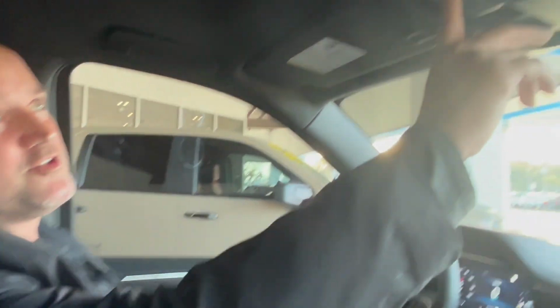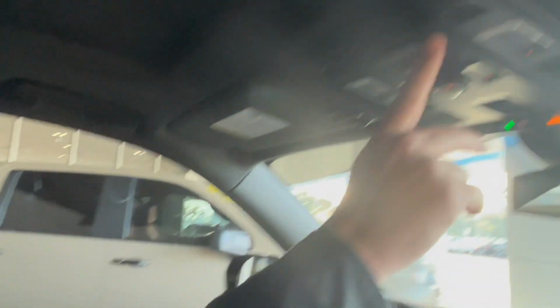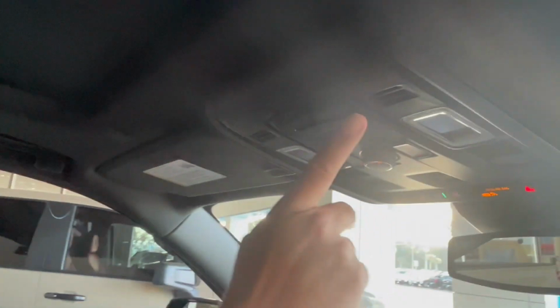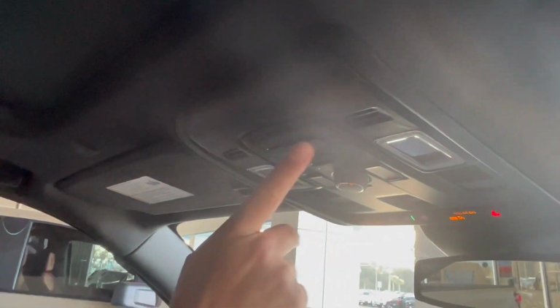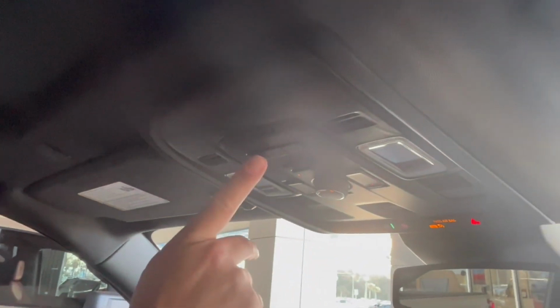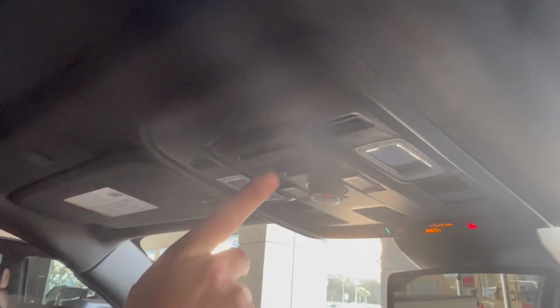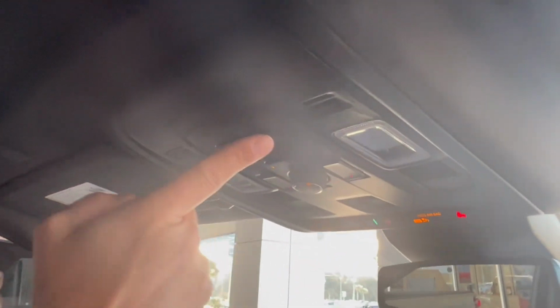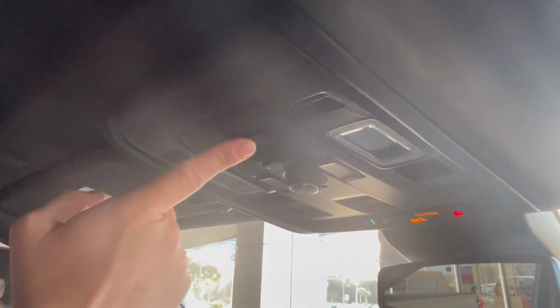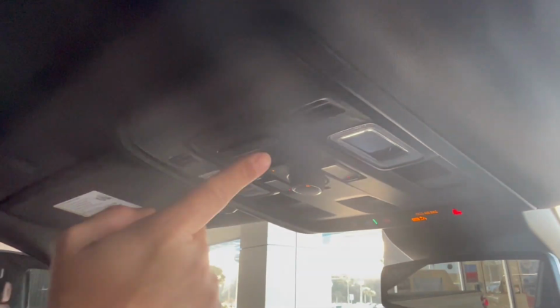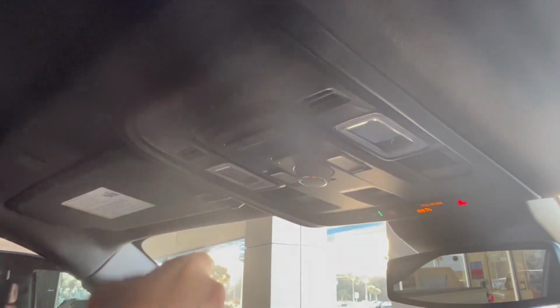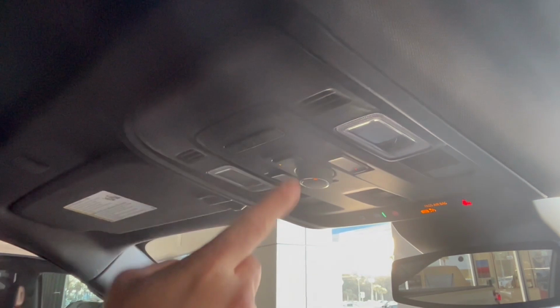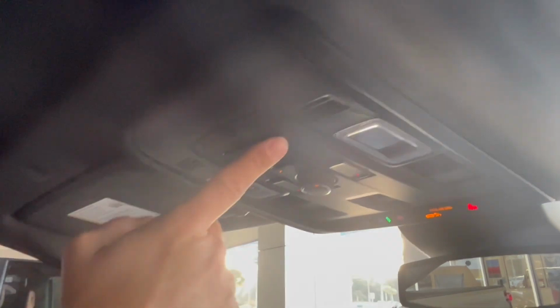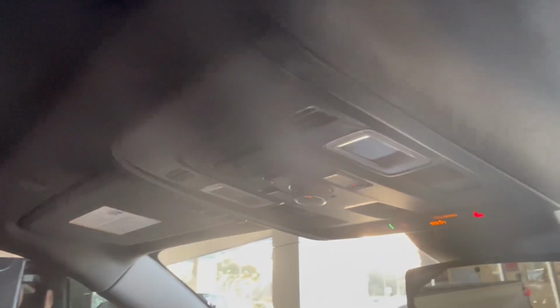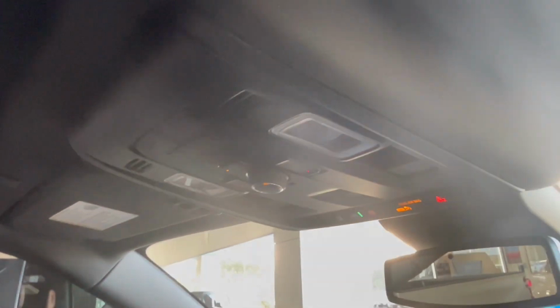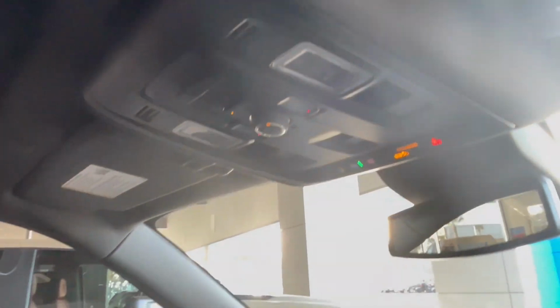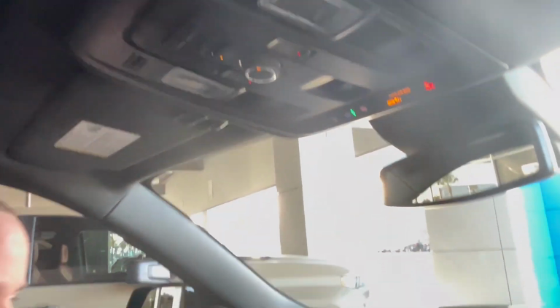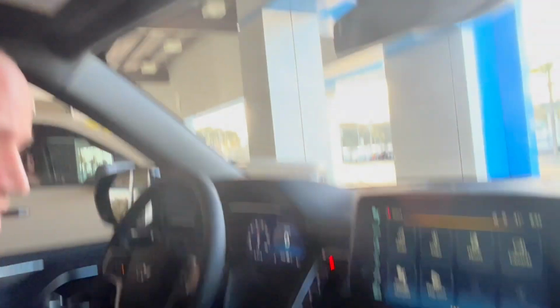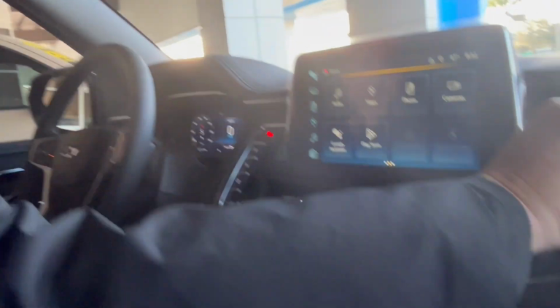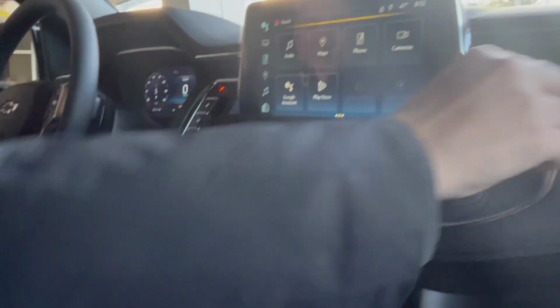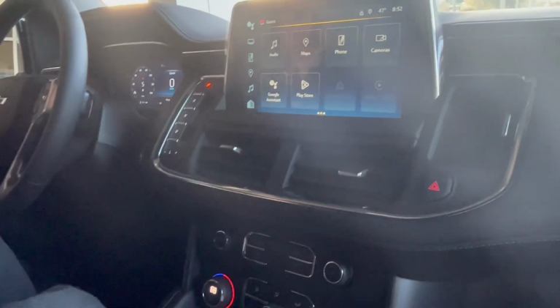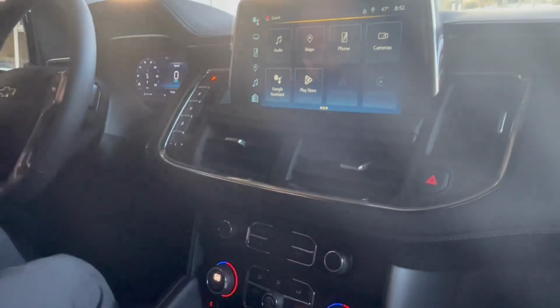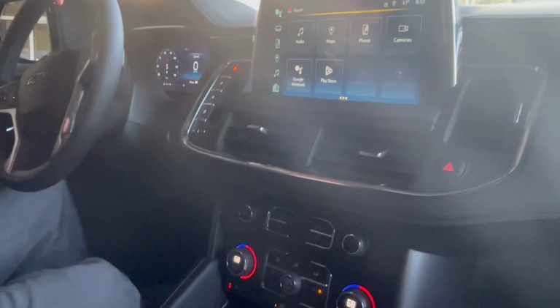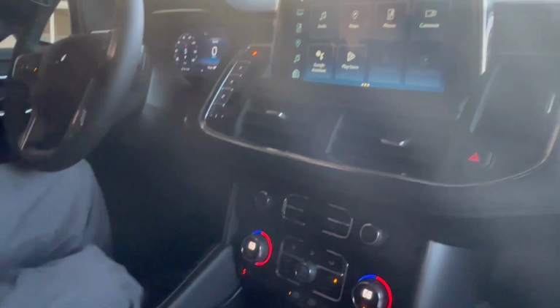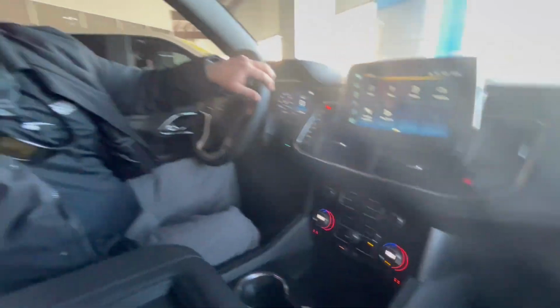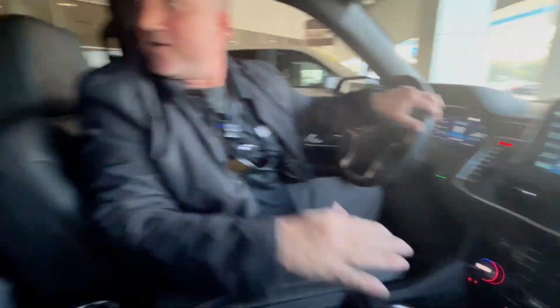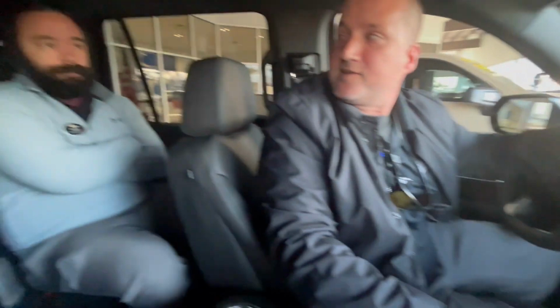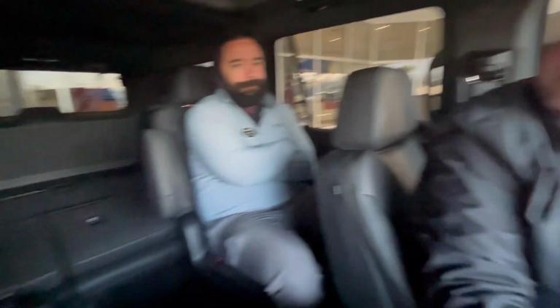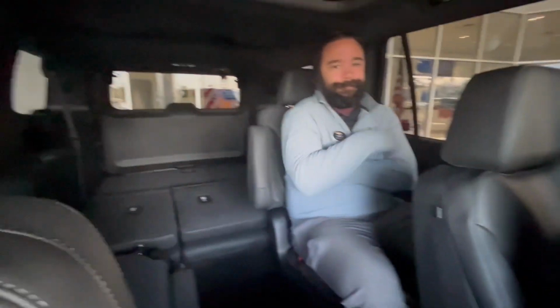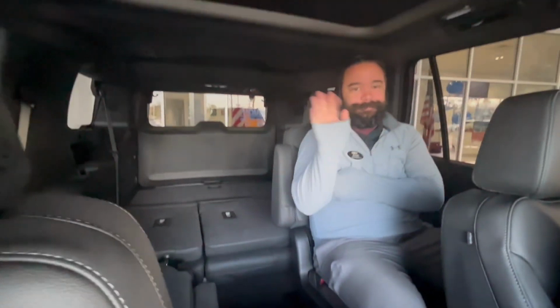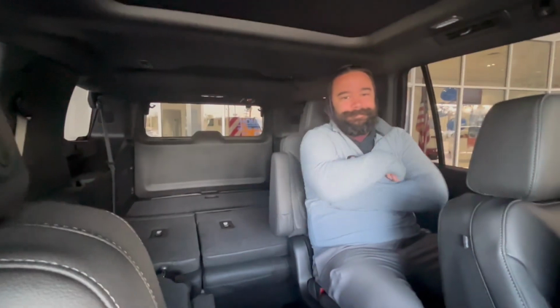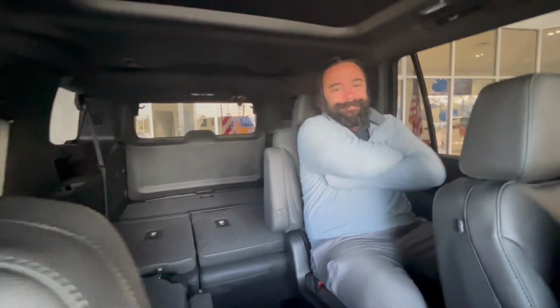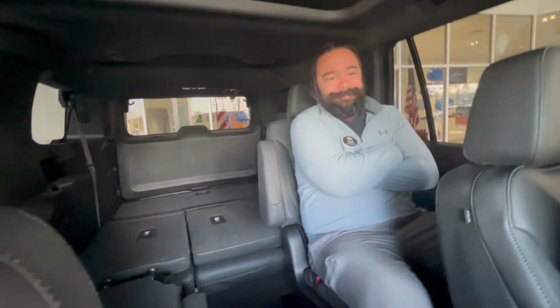Your HomeLink, so you can program your garage door opener or a gate if you have a gated community, or multiple garage door openers. Sunglass holder right here. Plenty of storage area. Look at this big fellow sitting back here — extra comfortable.